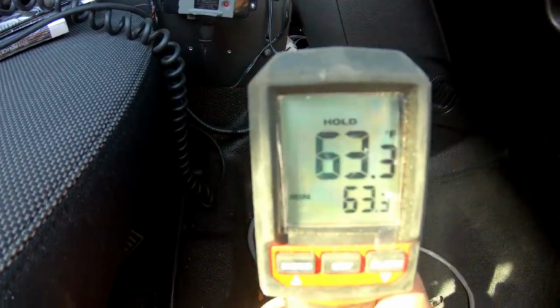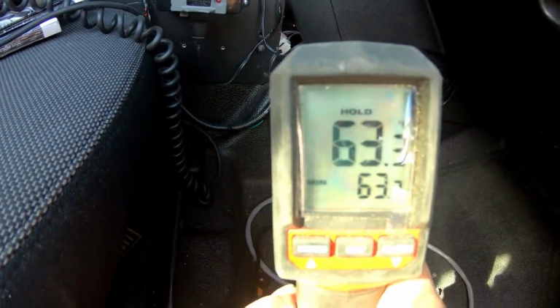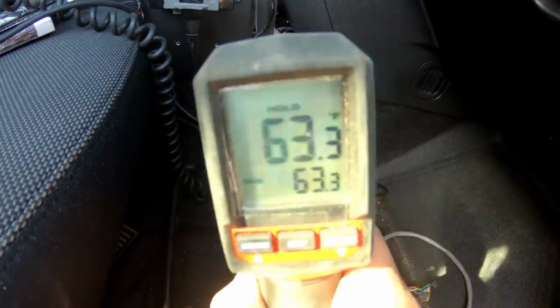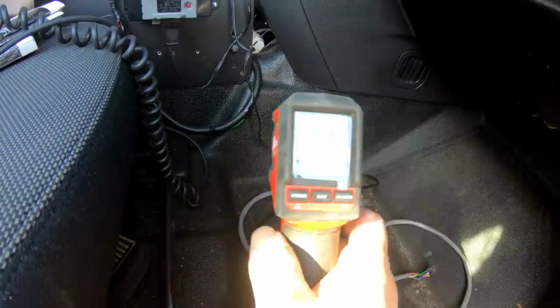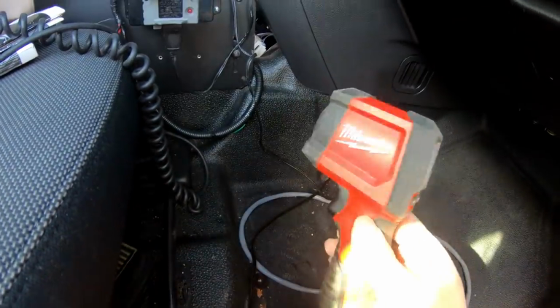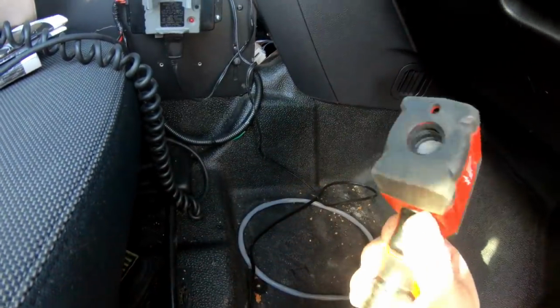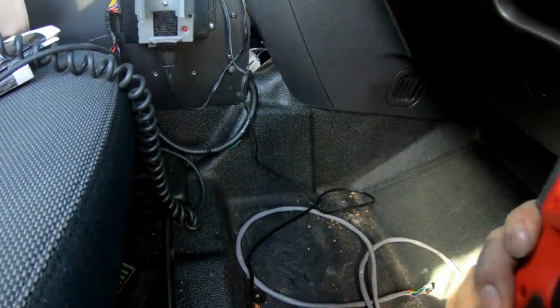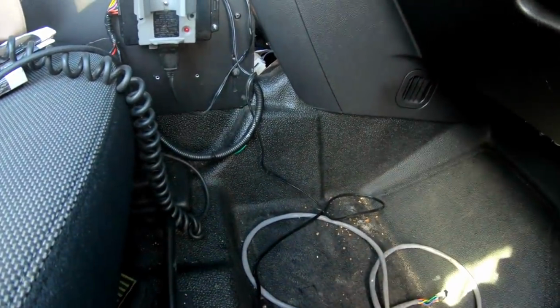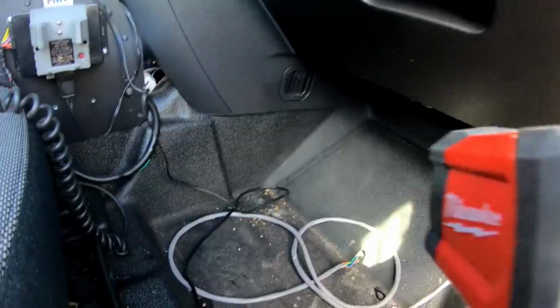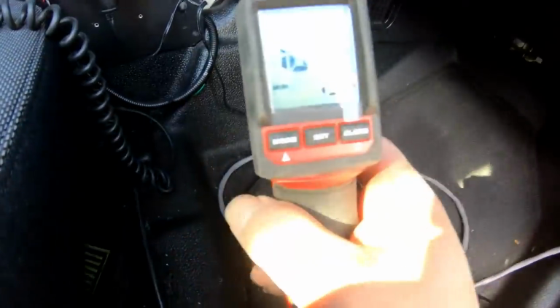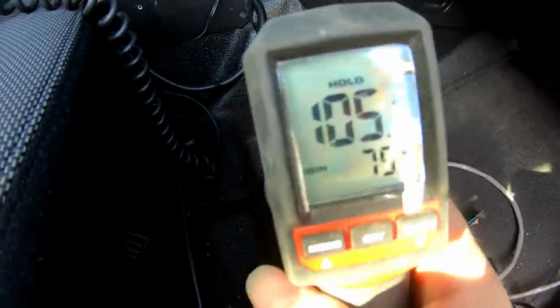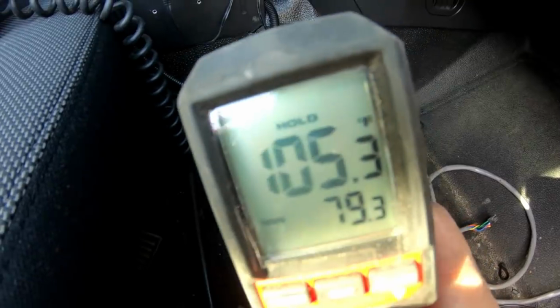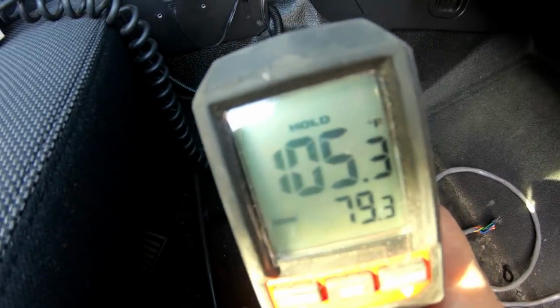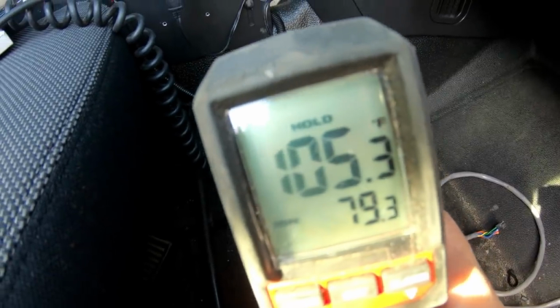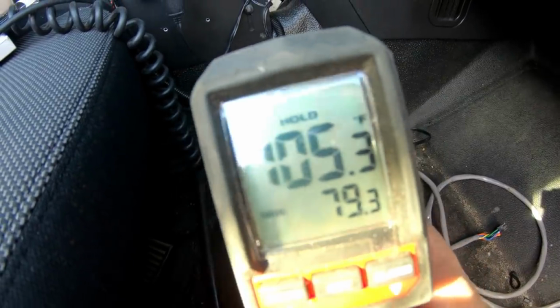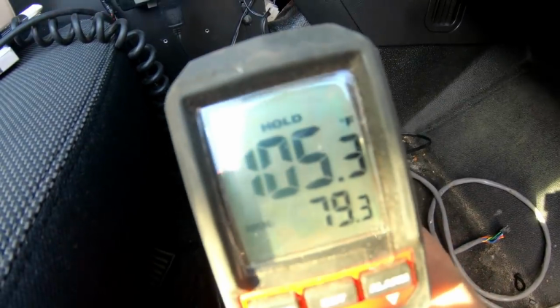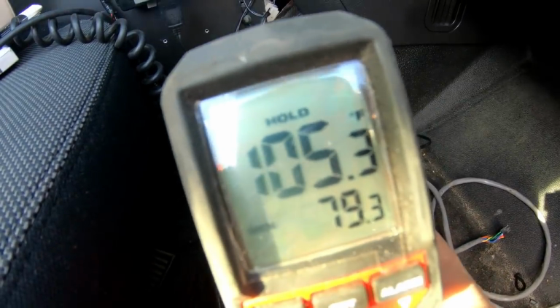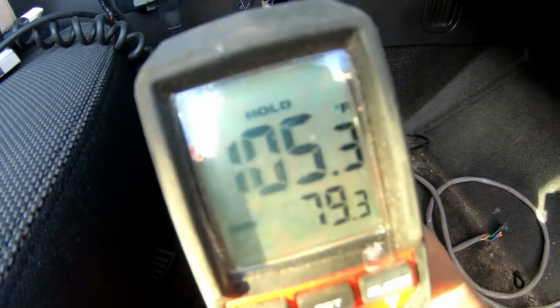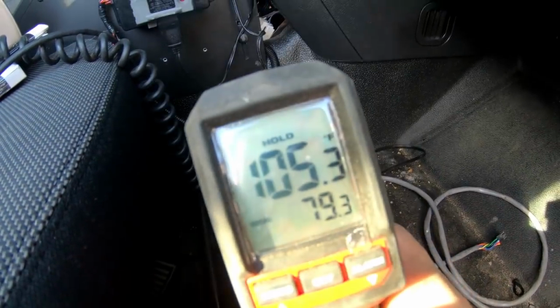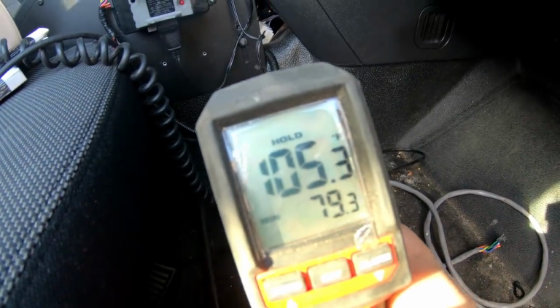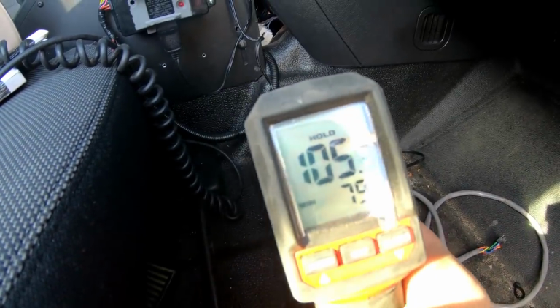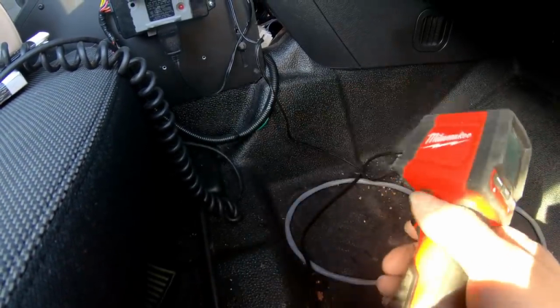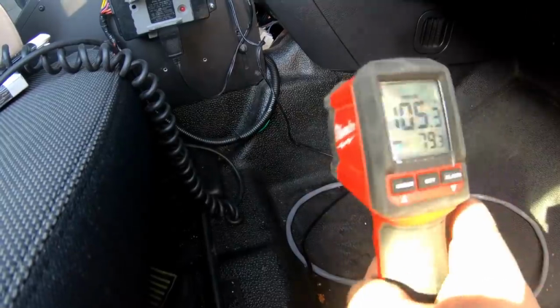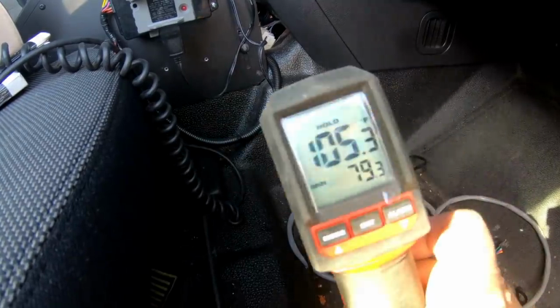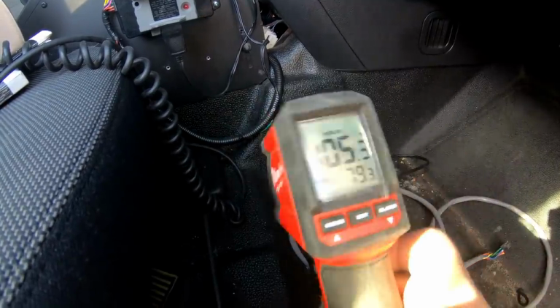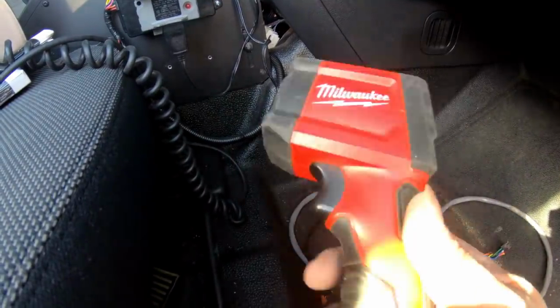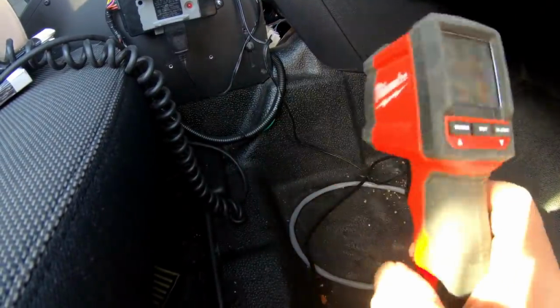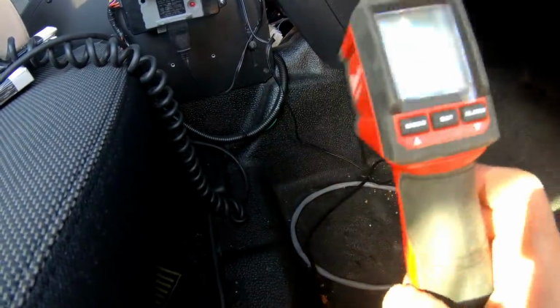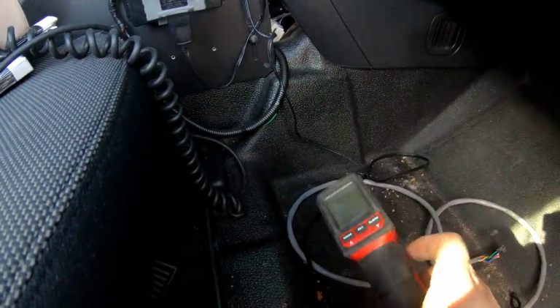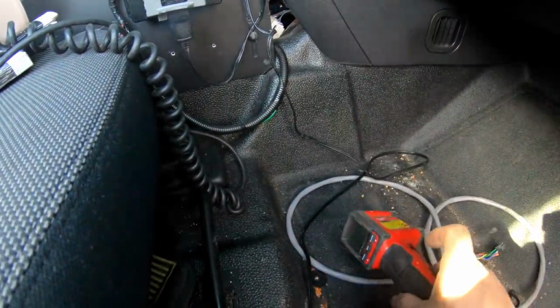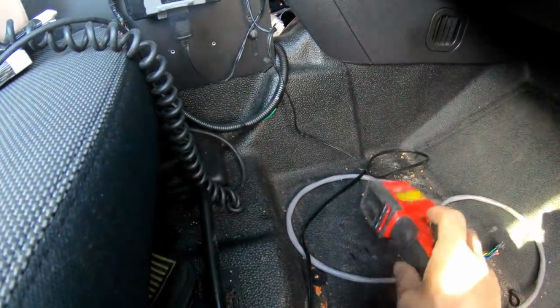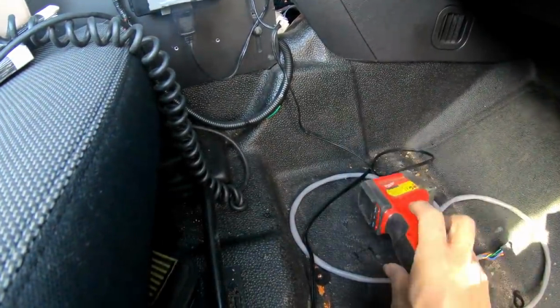Temperature thing — let's see if I have corona. Crap, my fever won't go away — just kidding. This can't be right. There's no way I'm 105, I'd be dead.